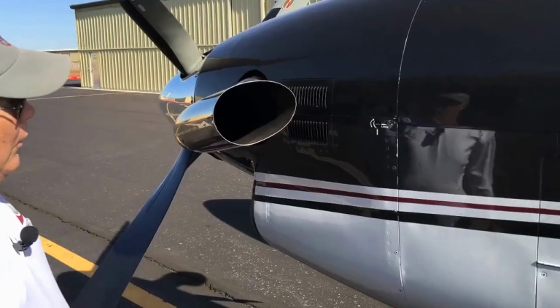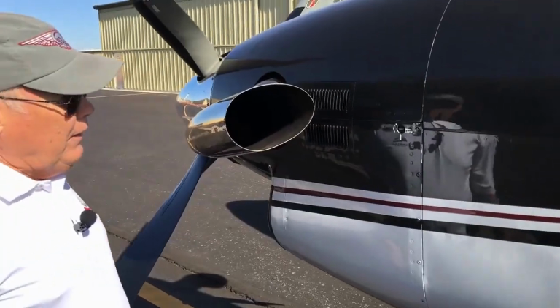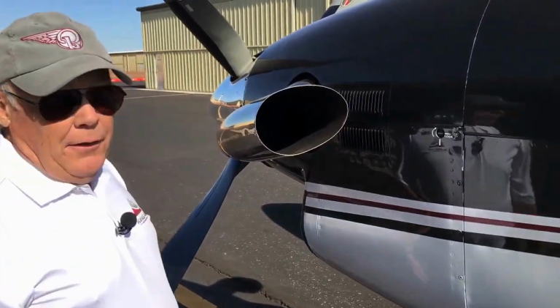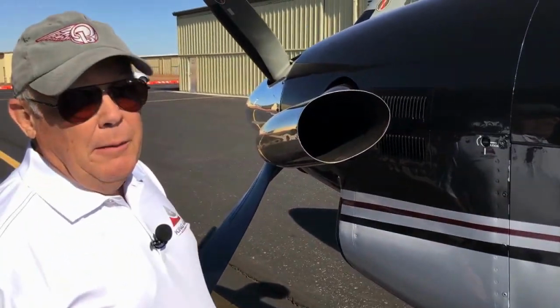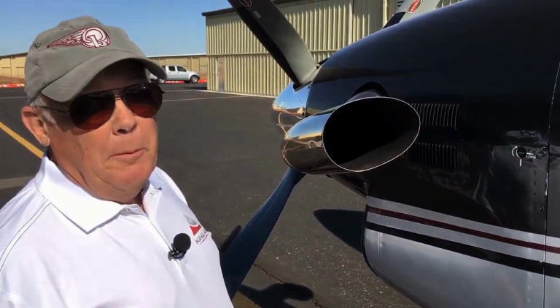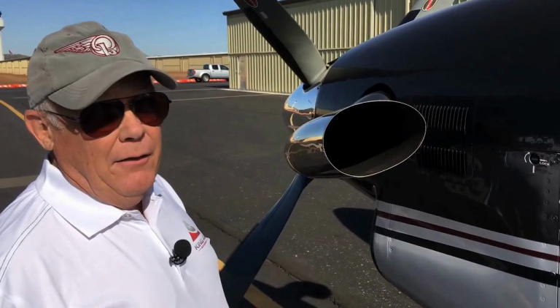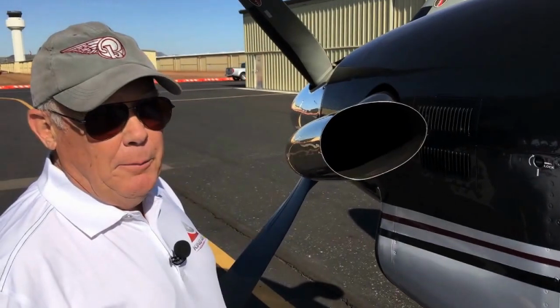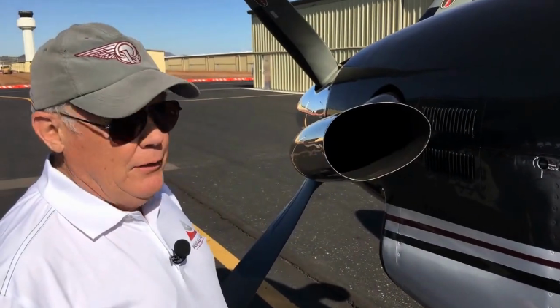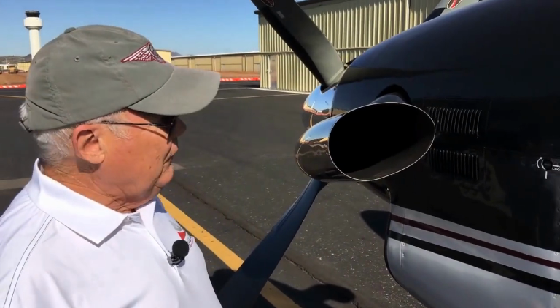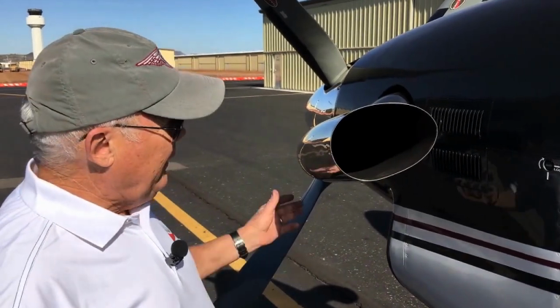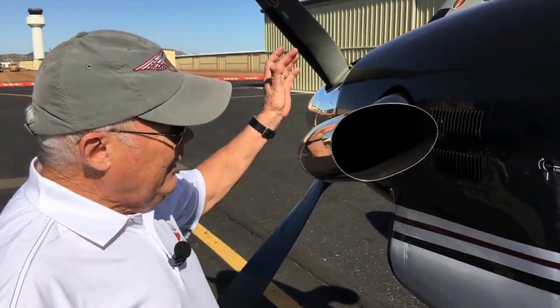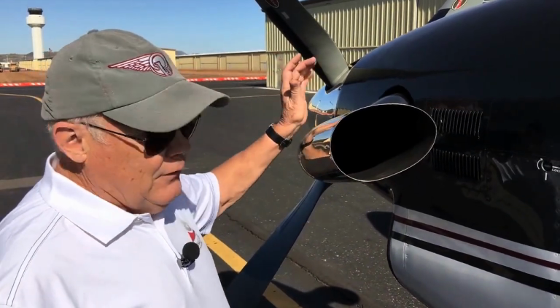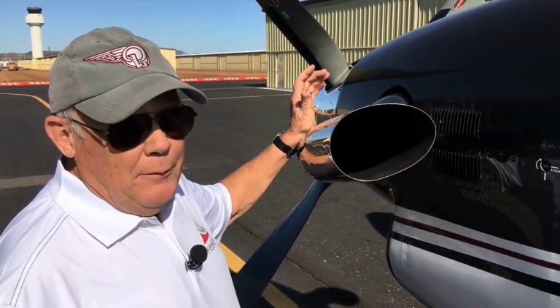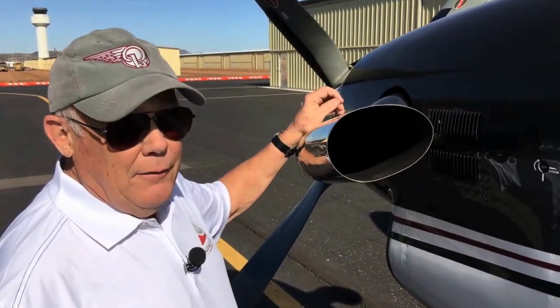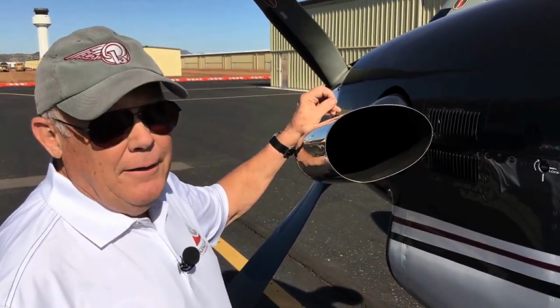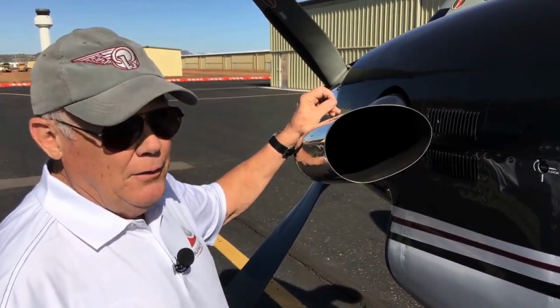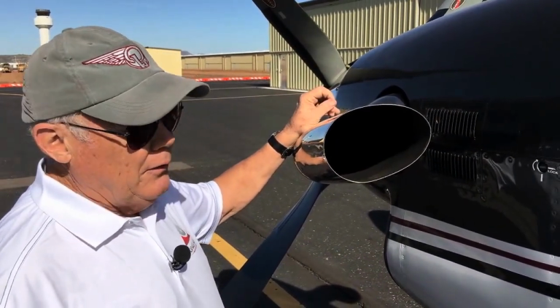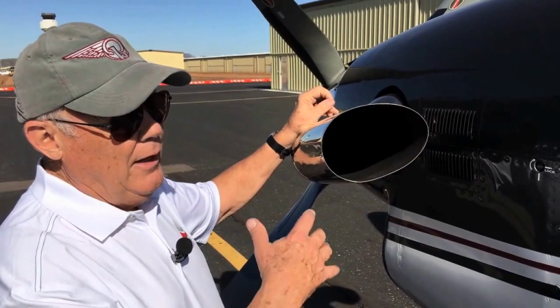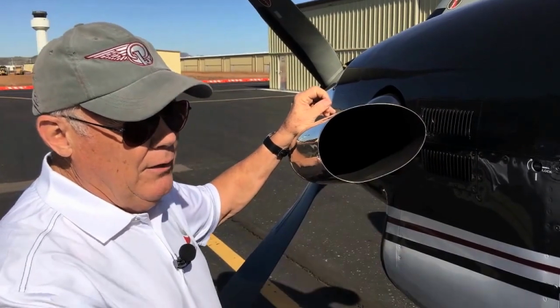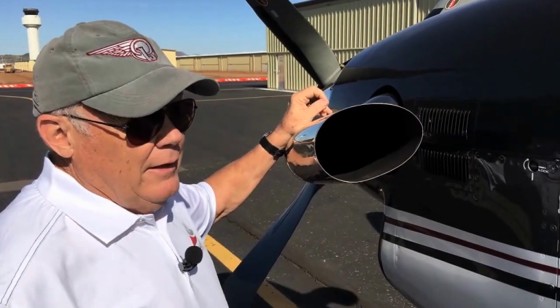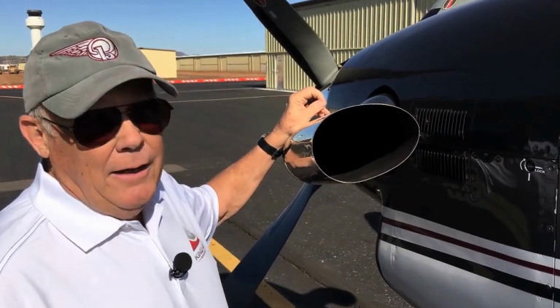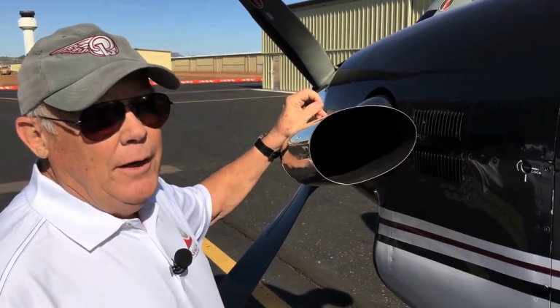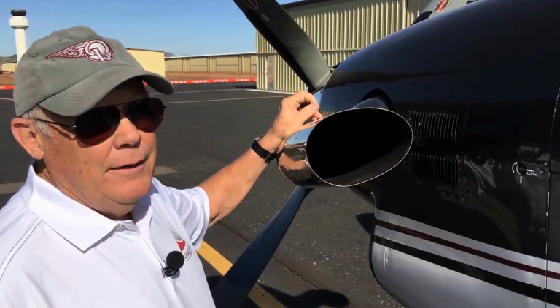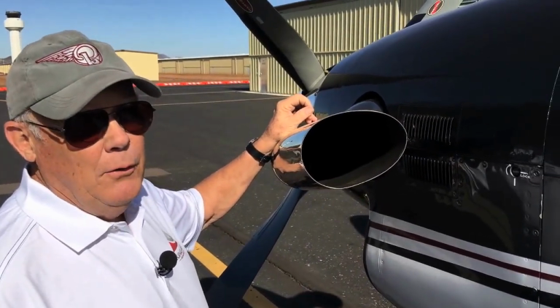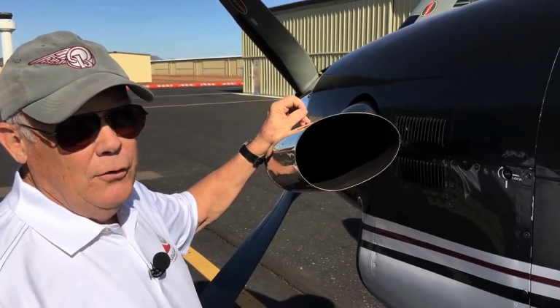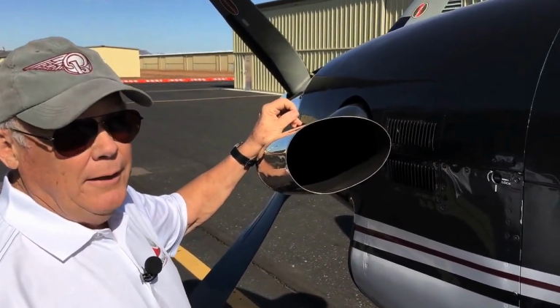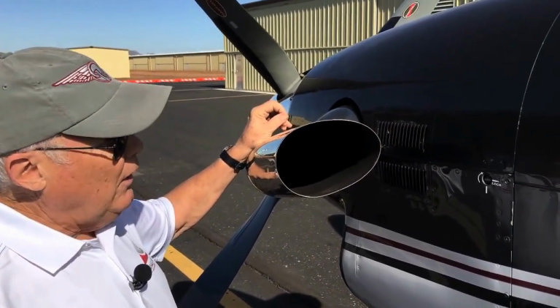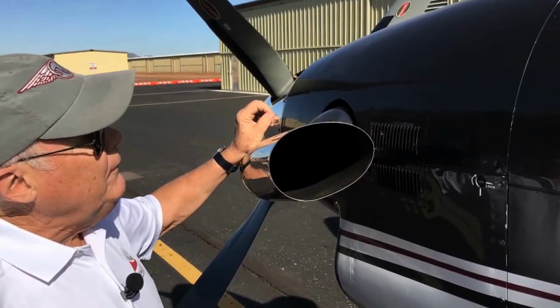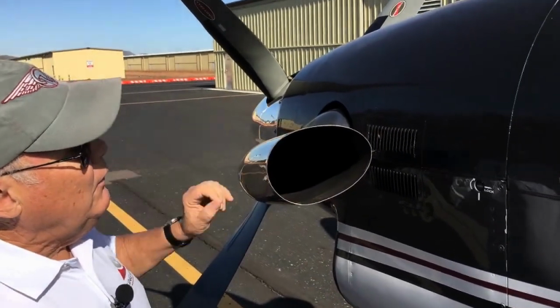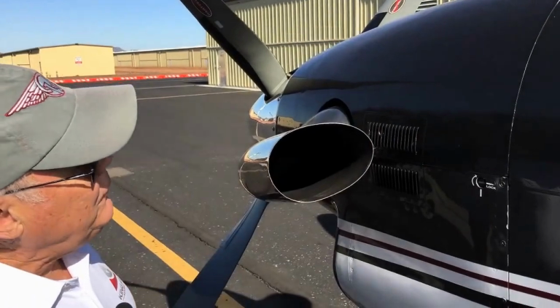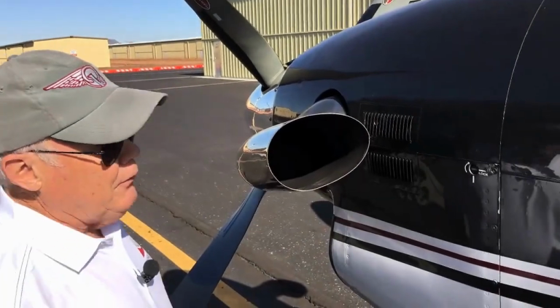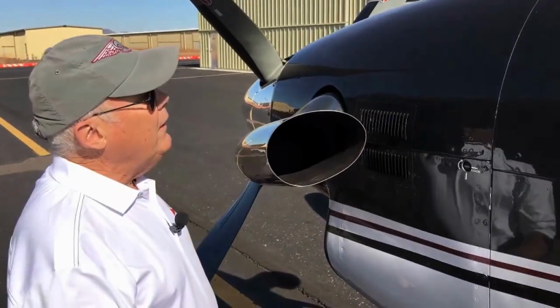One of the bad things — maybe the only bad thing — about PT6s is the fact that the exhaust comes out the front. And so therefore there's a lot of cowling and wing that gets exposed to the soot from that exhaust. Well, Beech did a clever thing here.